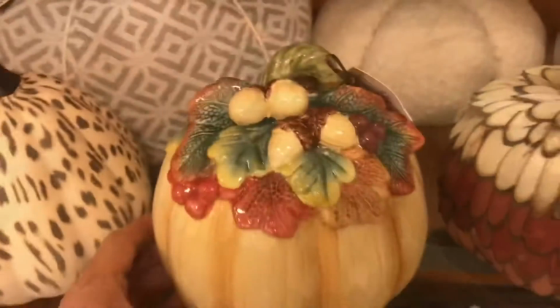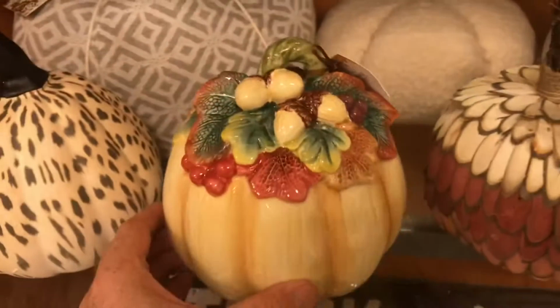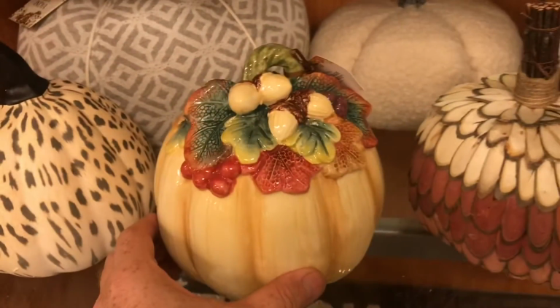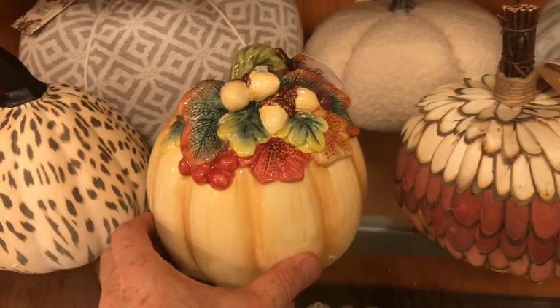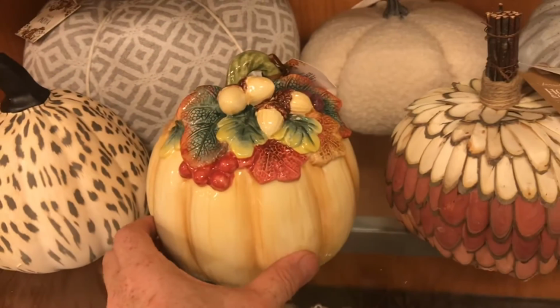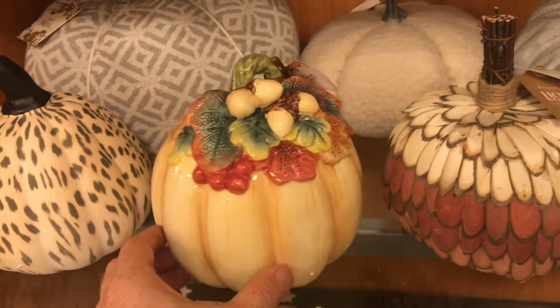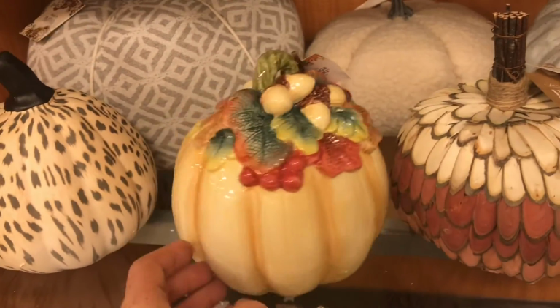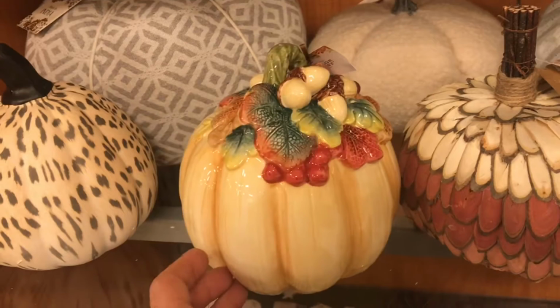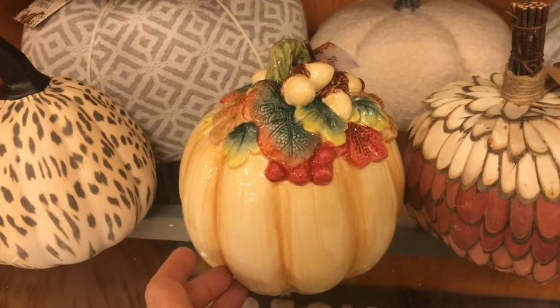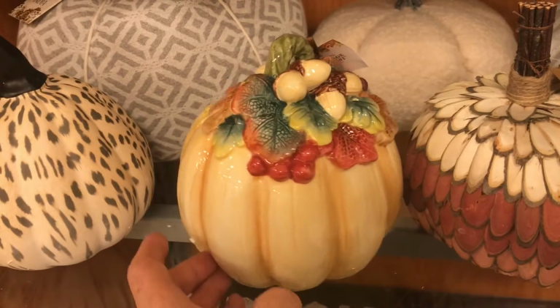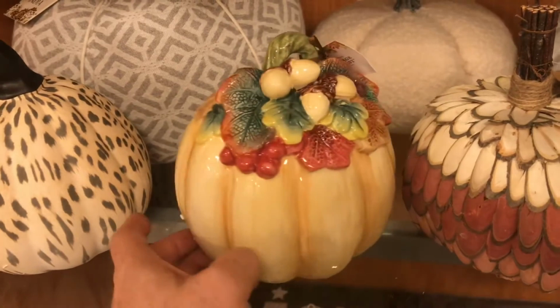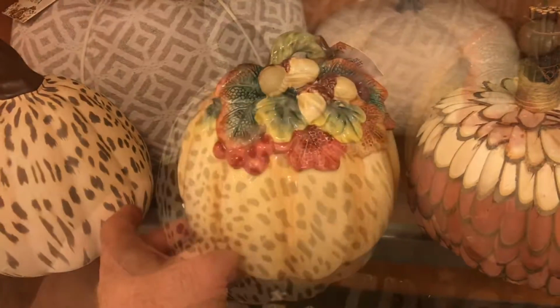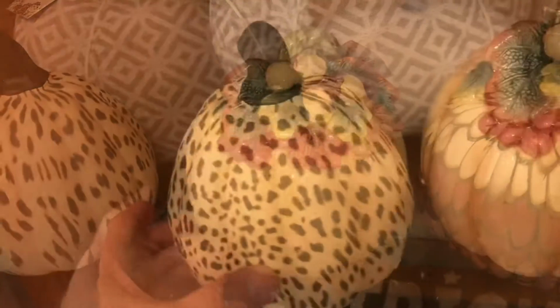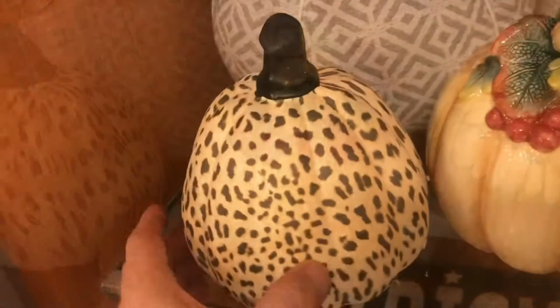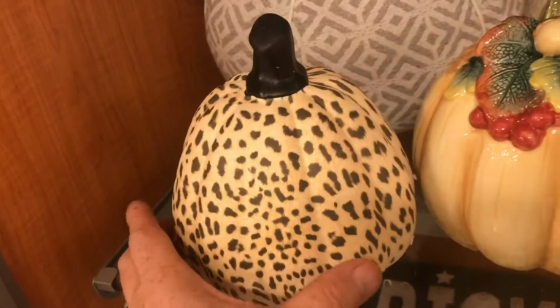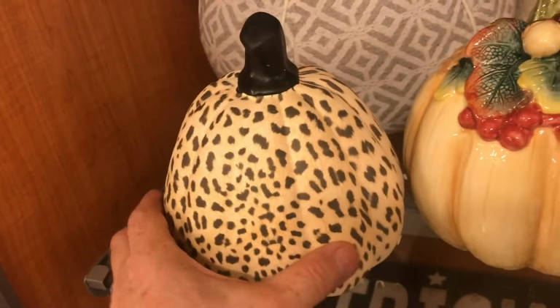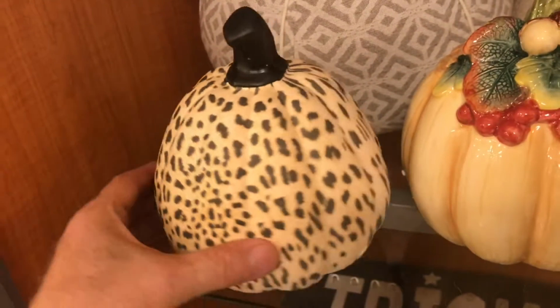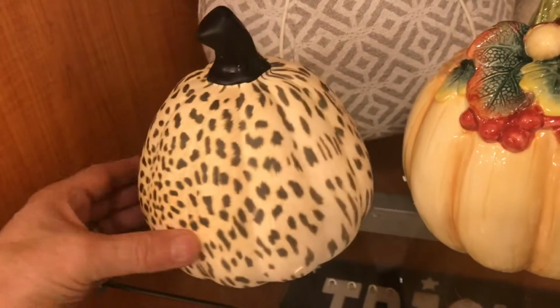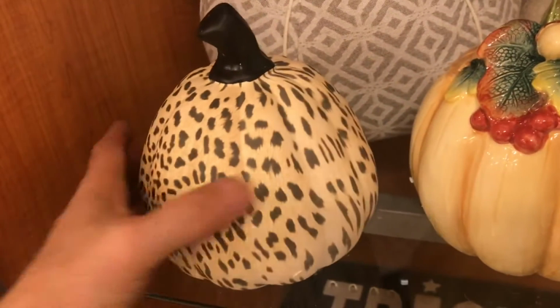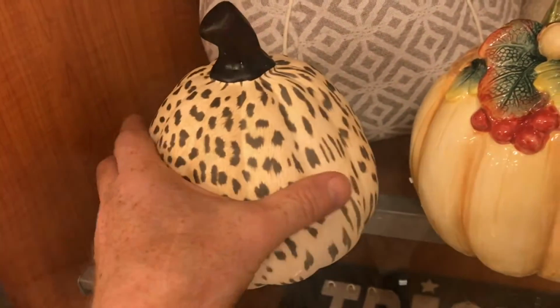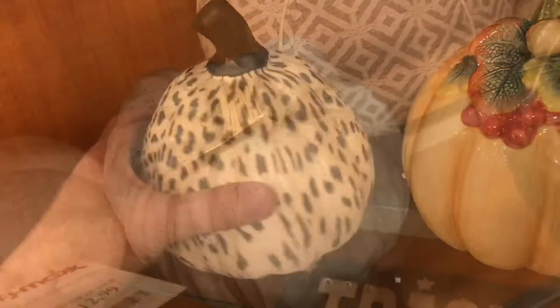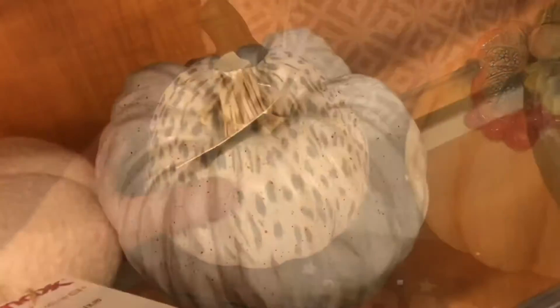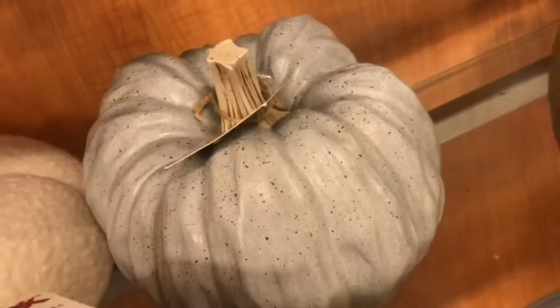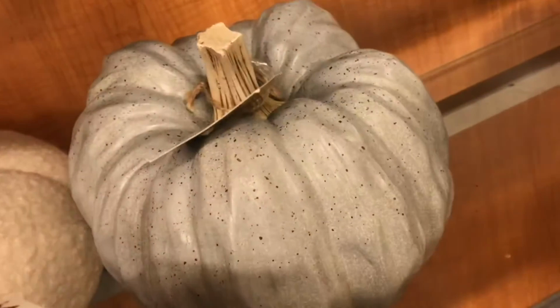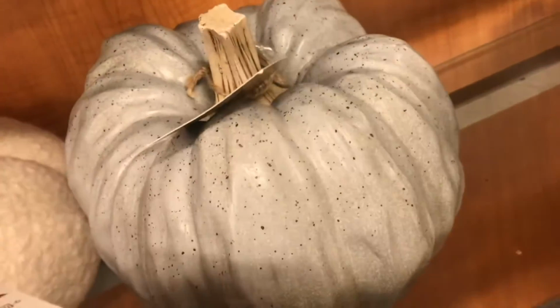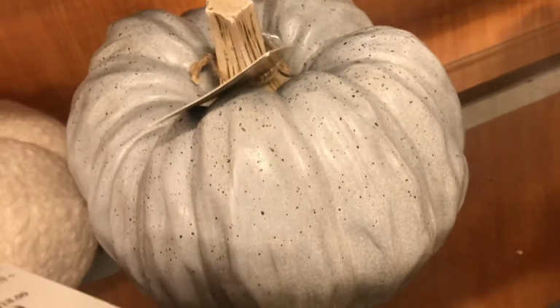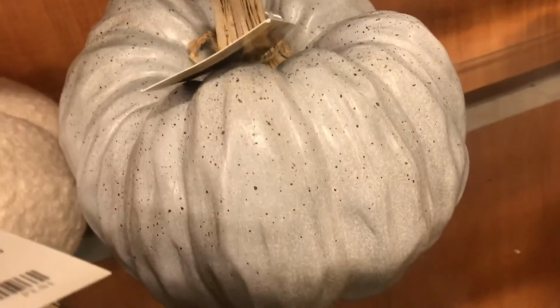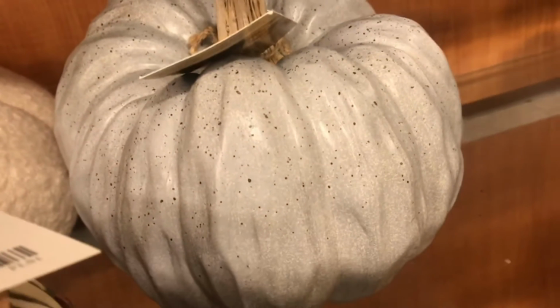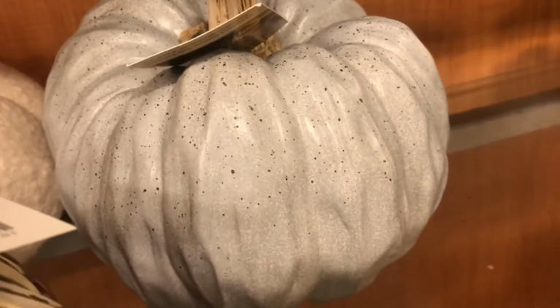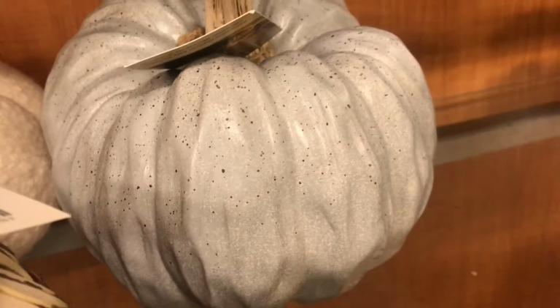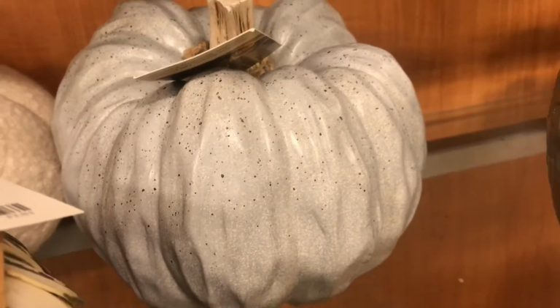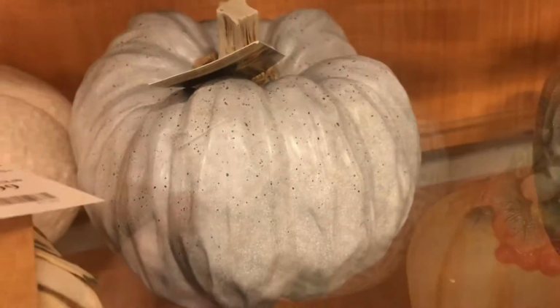Old school porcelain, hand-painted and fired. The second one kind of feels the same way. And we're on a roll — here's another porcelain one. Interesting shape, though.